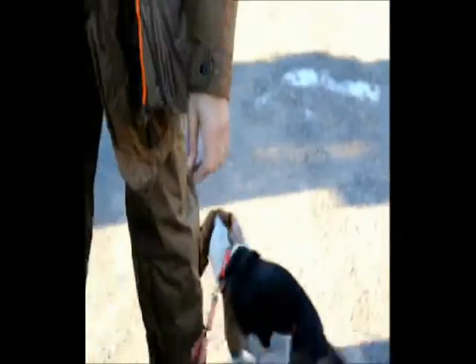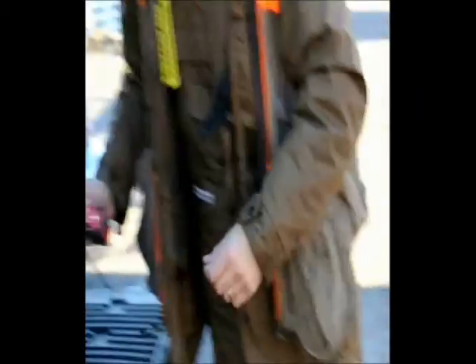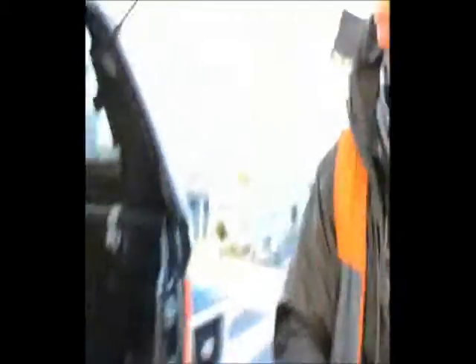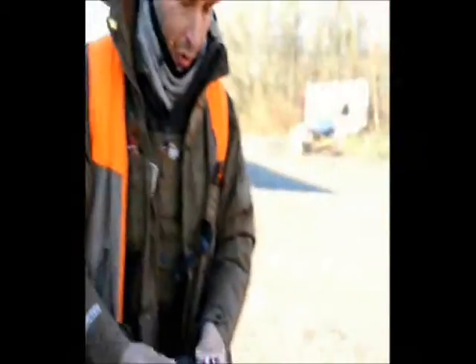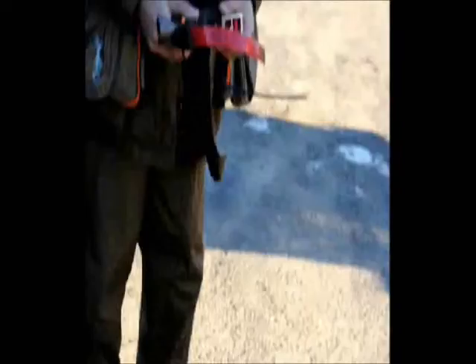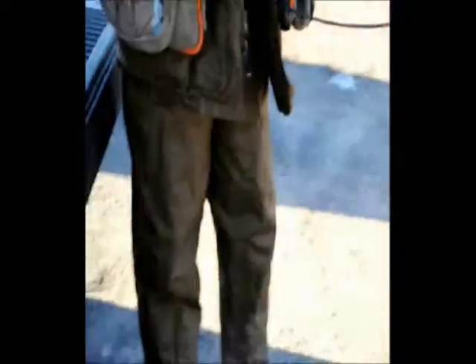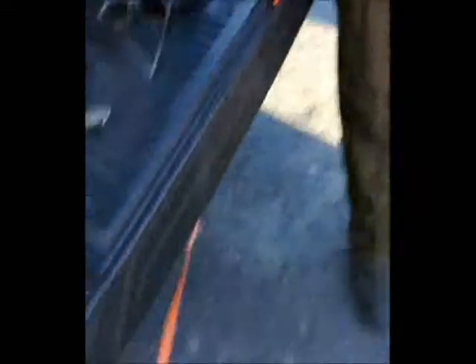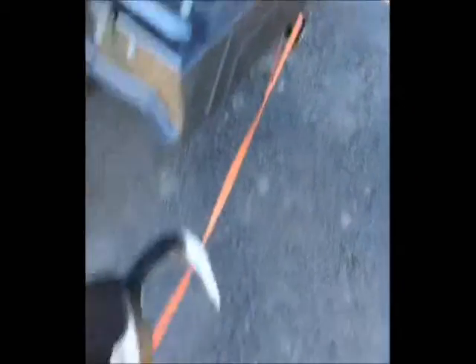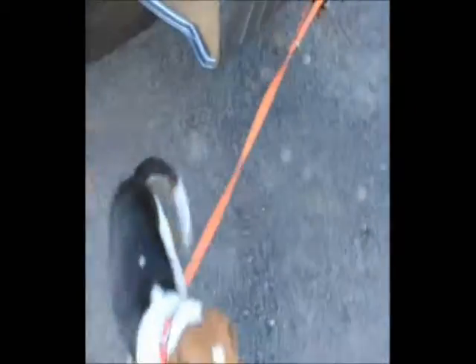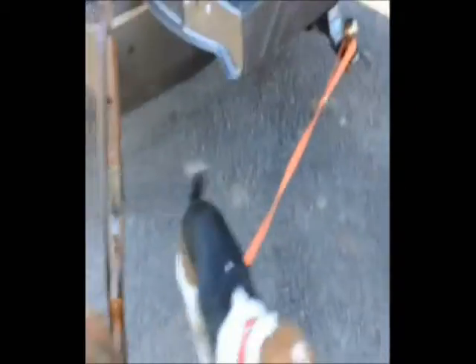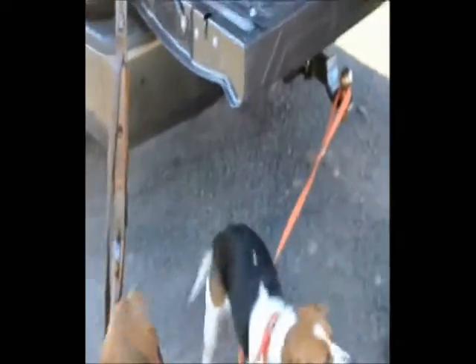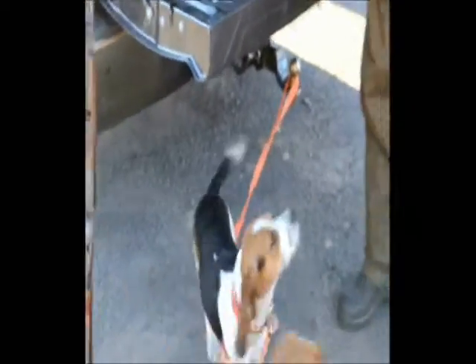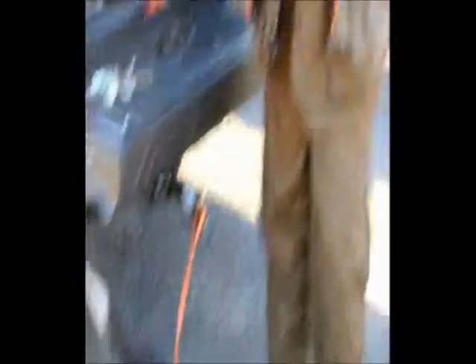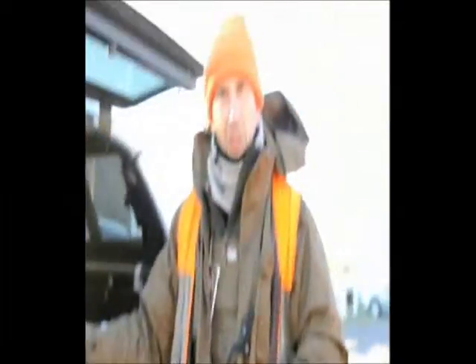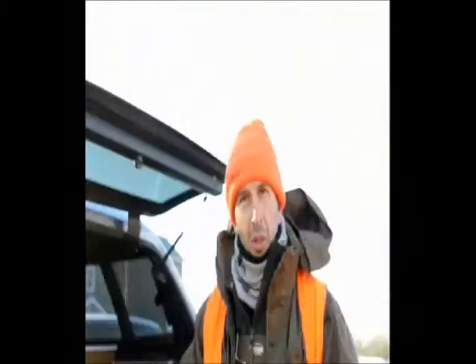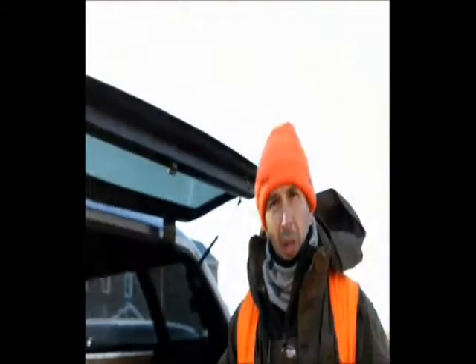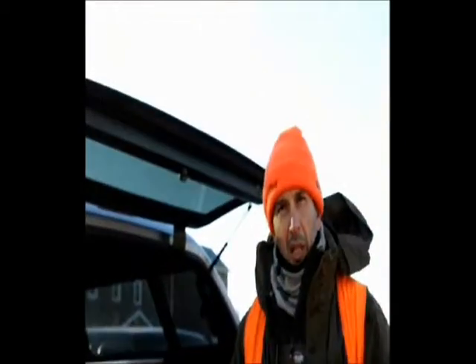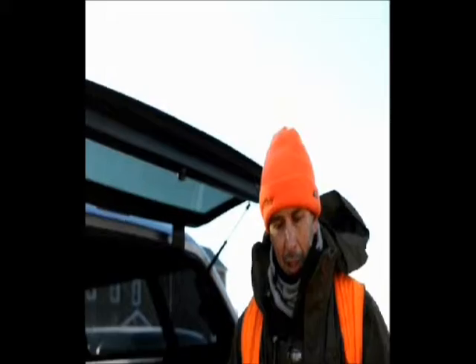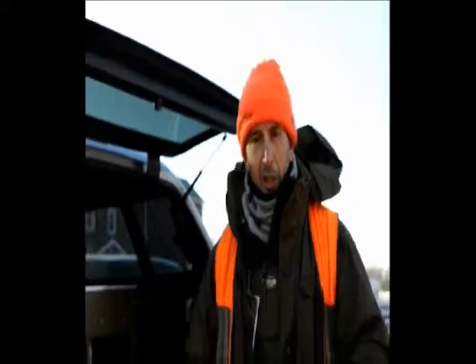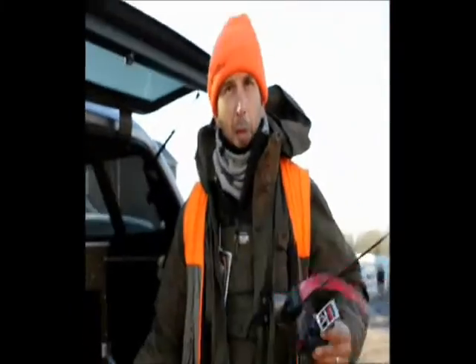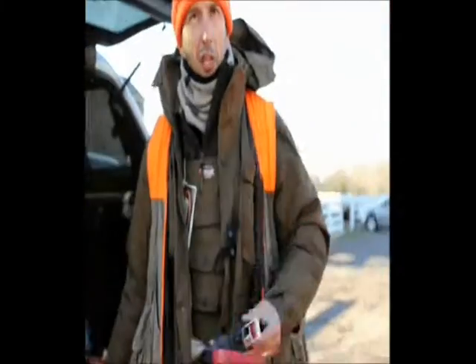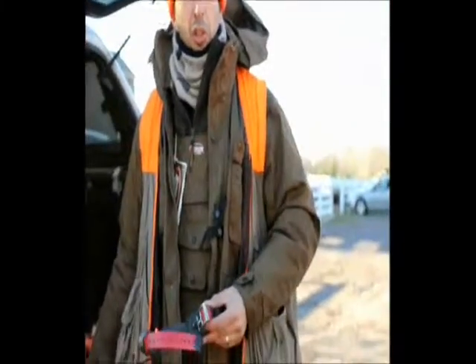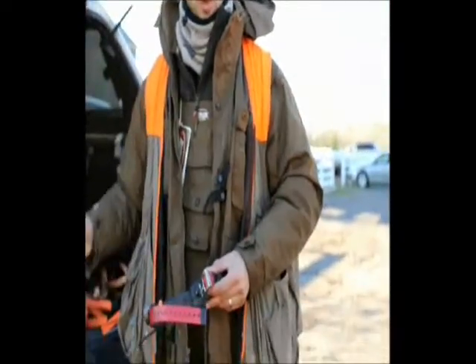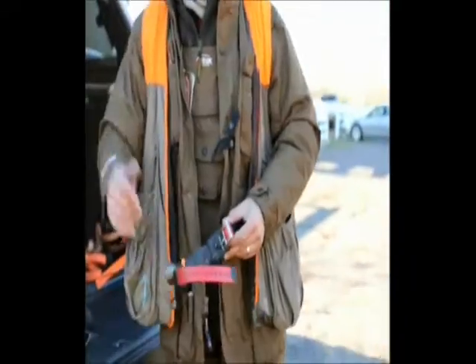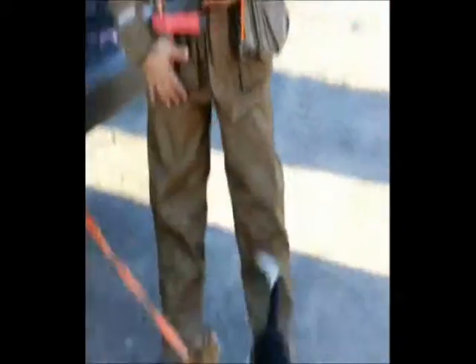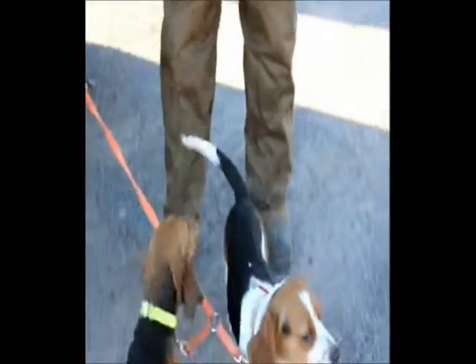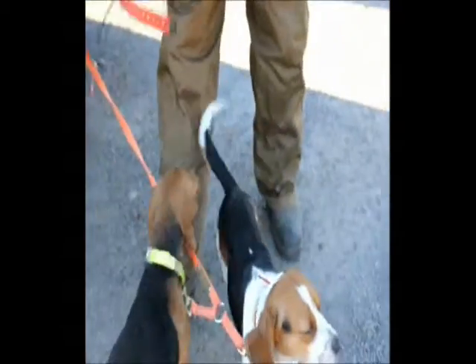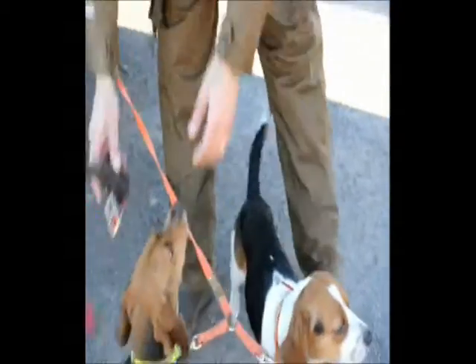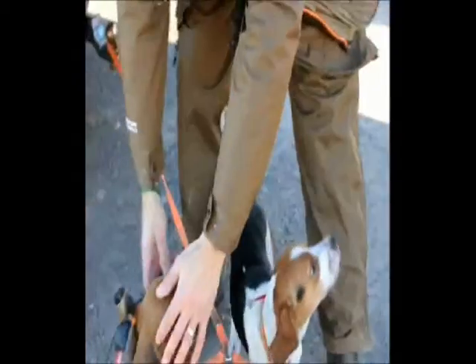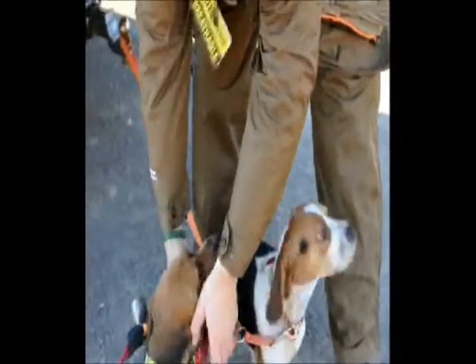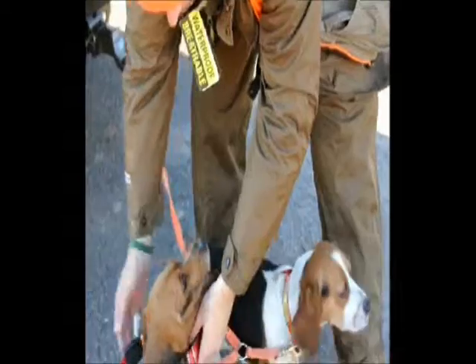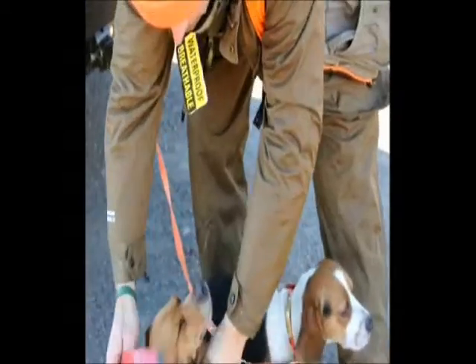Each dog wears their own collar. Each collar has a different color. On my handheld device, each collar corresponds to each dog, so I know which dog is doing what, where they are, and where they should be.